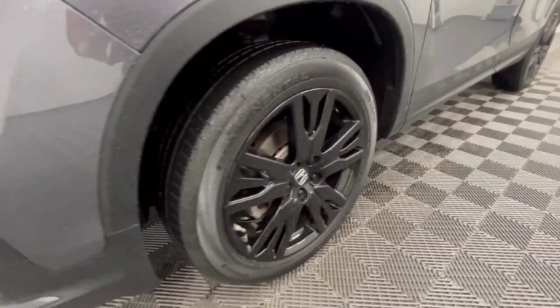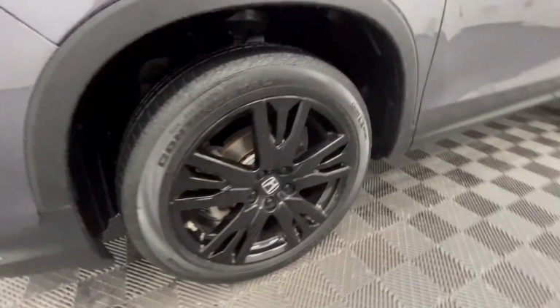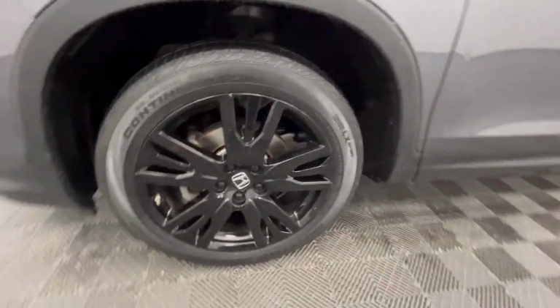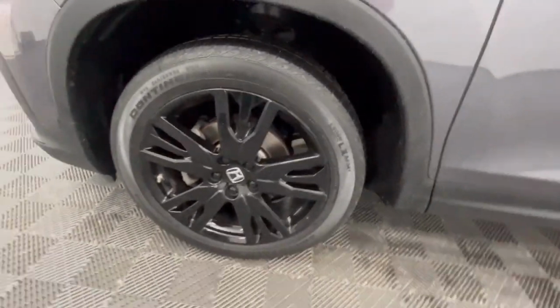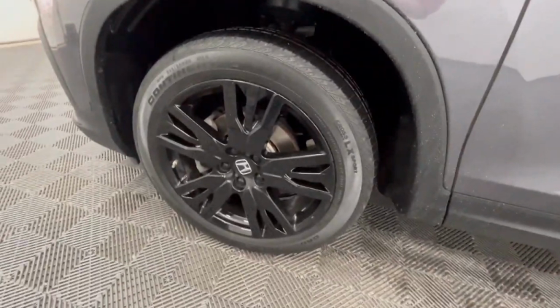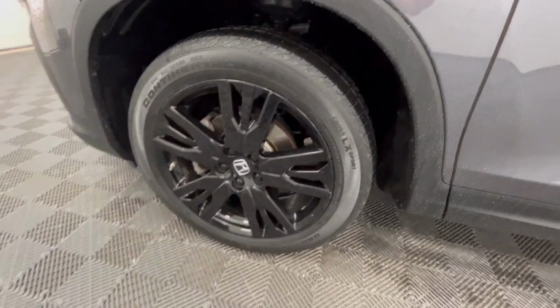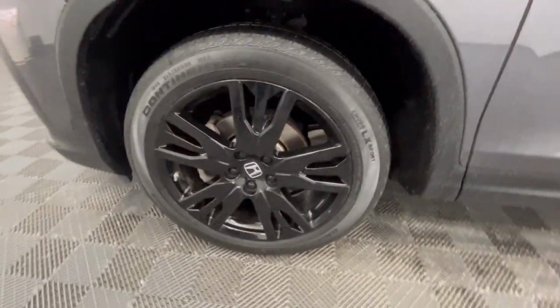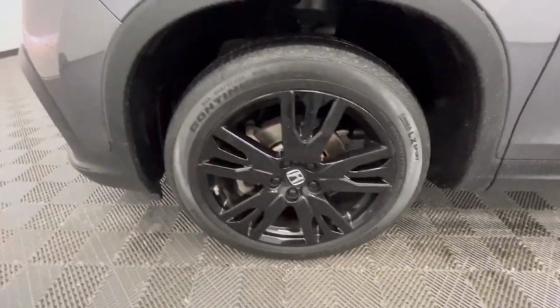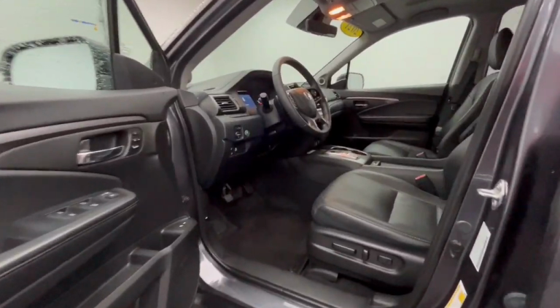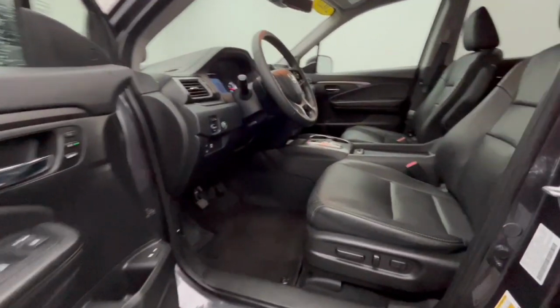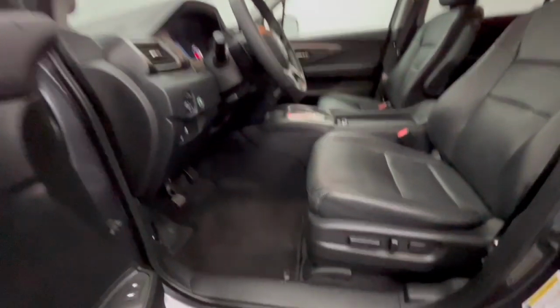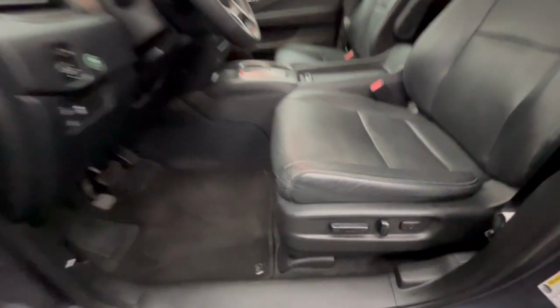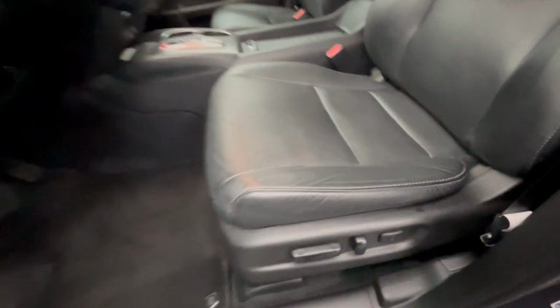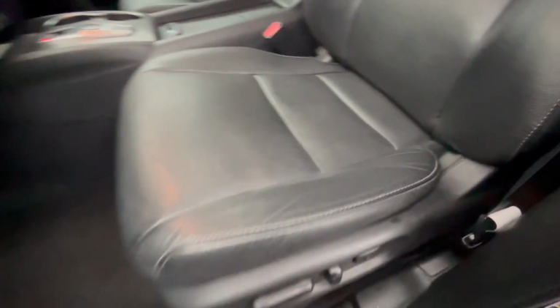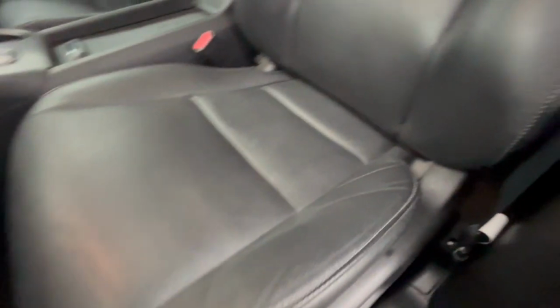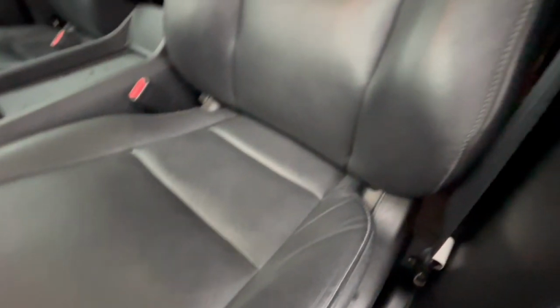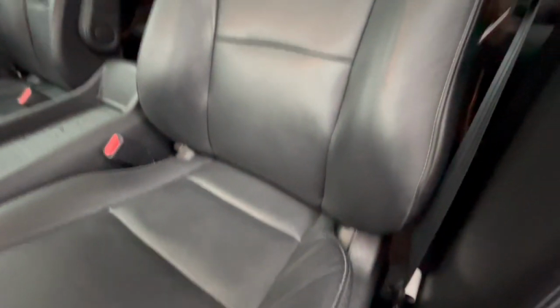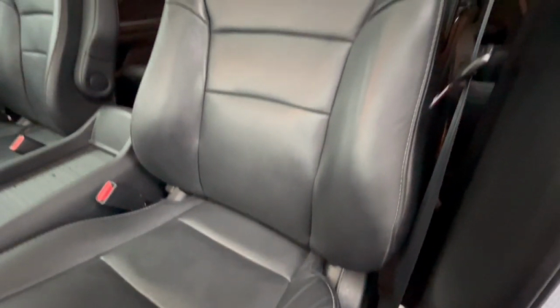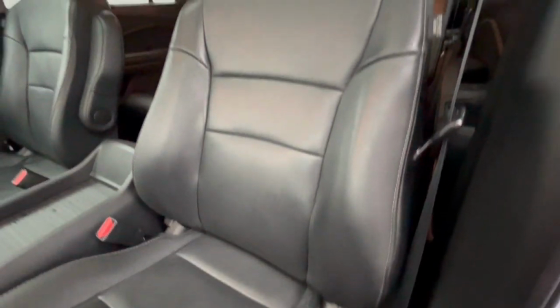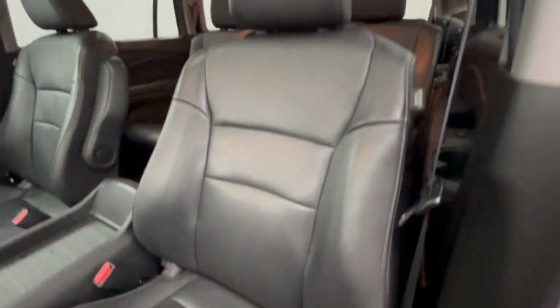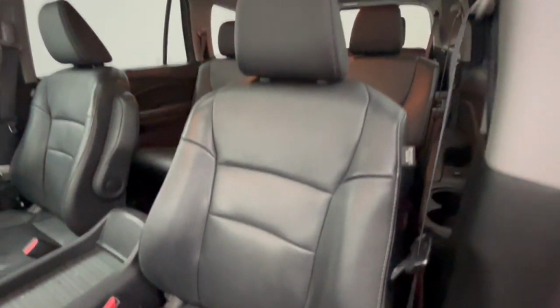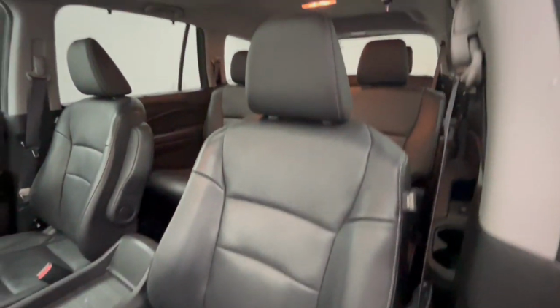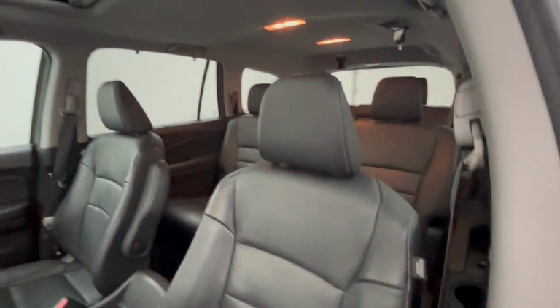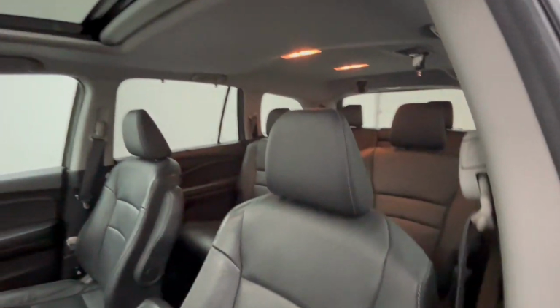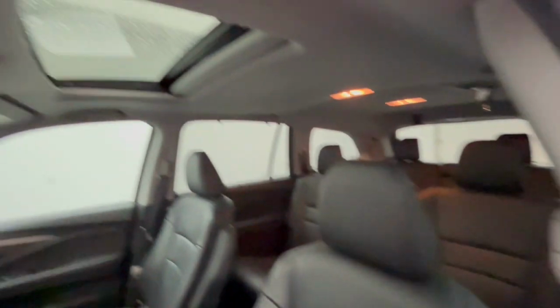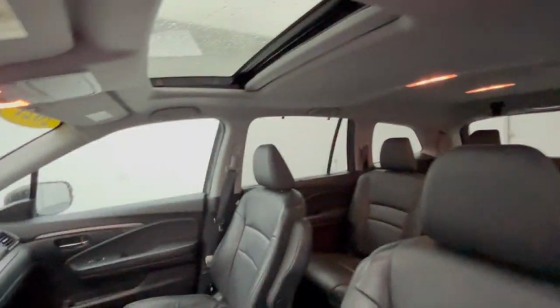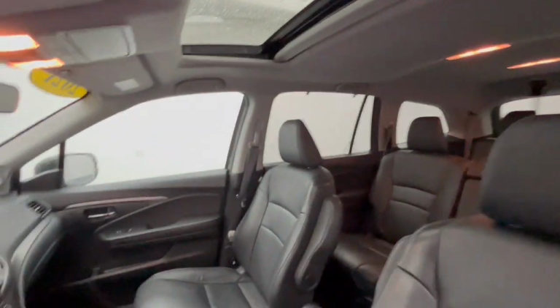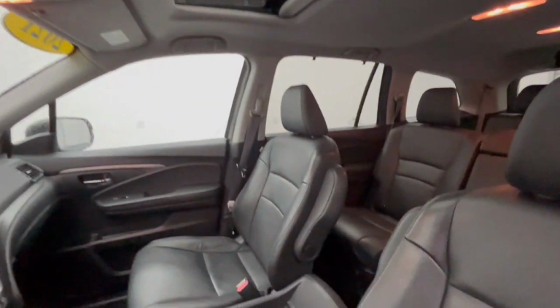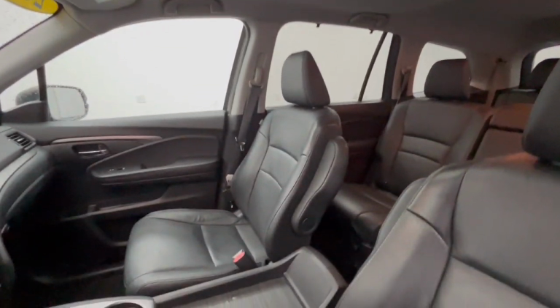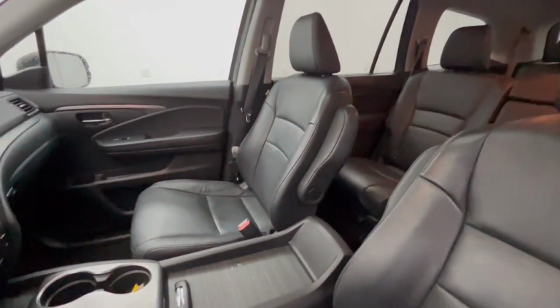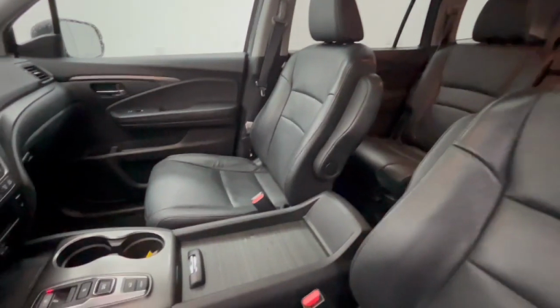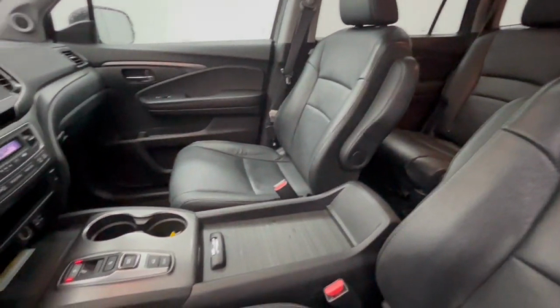Apple CarPlay and/or Android Auto, Pre-Collision System, Keyless Entry, Sunroof/Moonroof, All-Wheel Drive, Satellite Radio, Power Lift Gate, Lane Keeping Assist, Backup Camera, Fog Lamps.